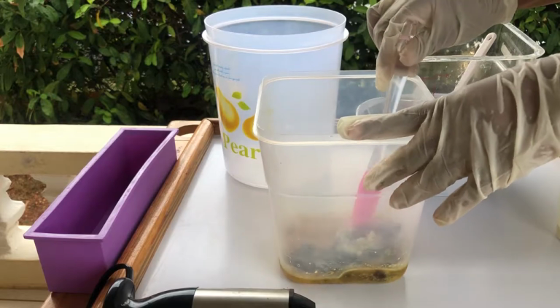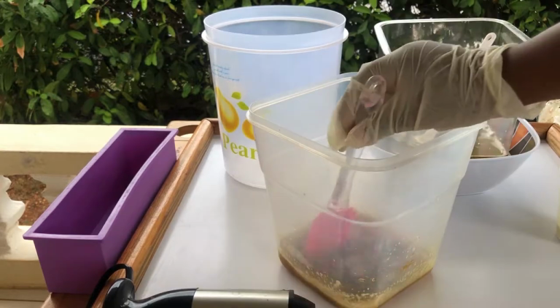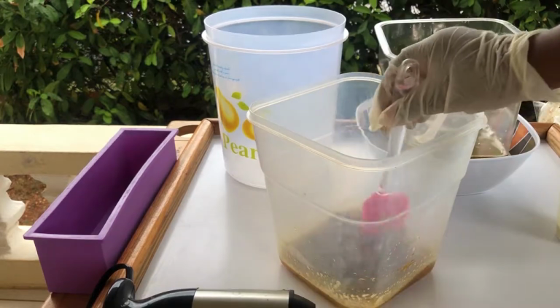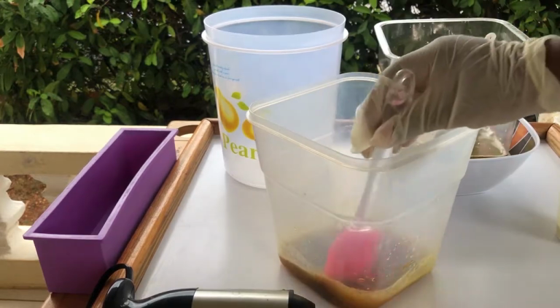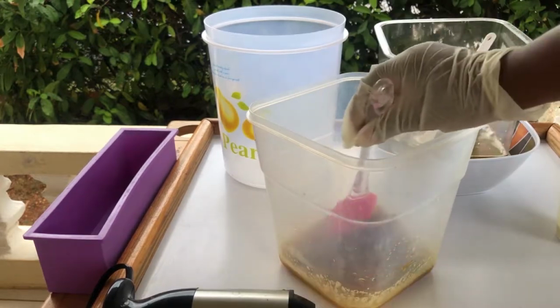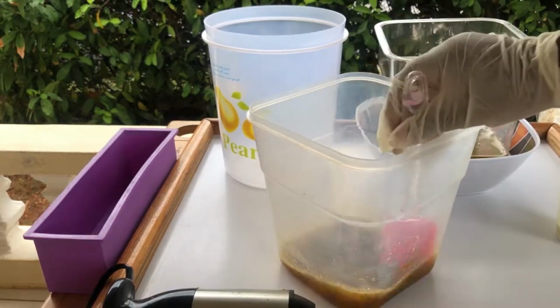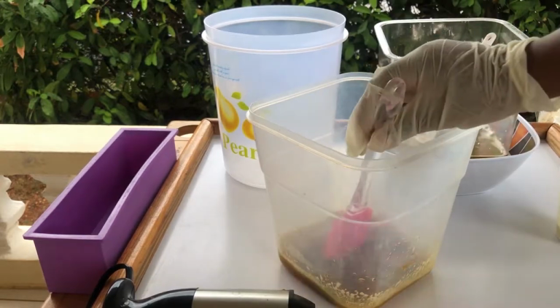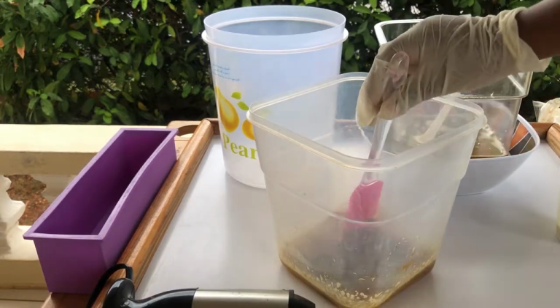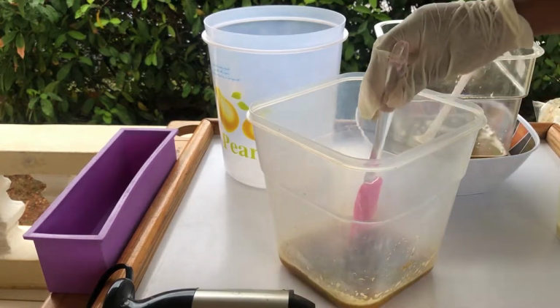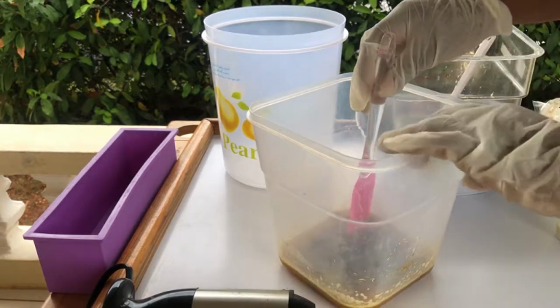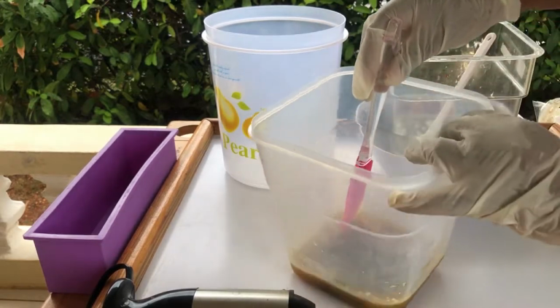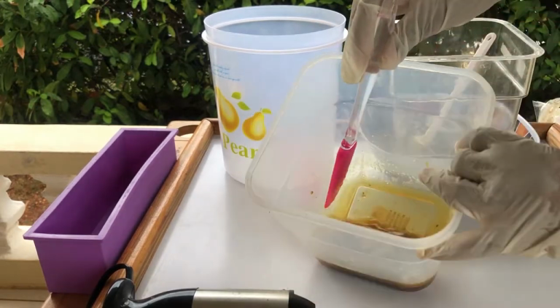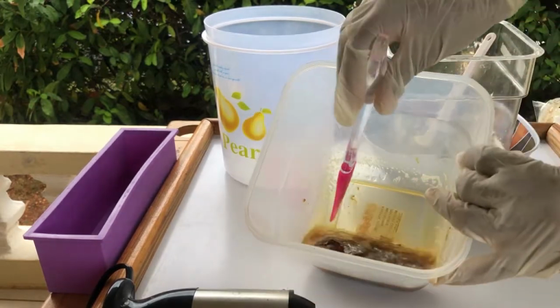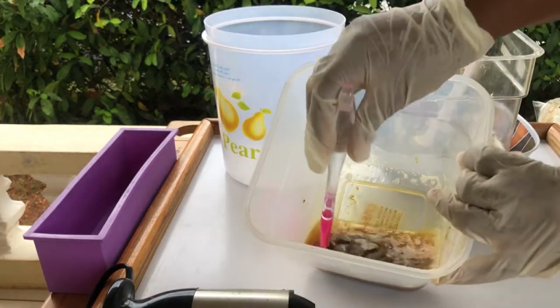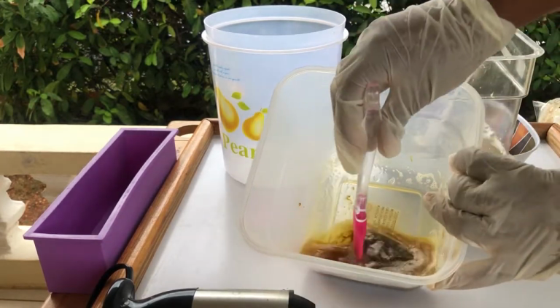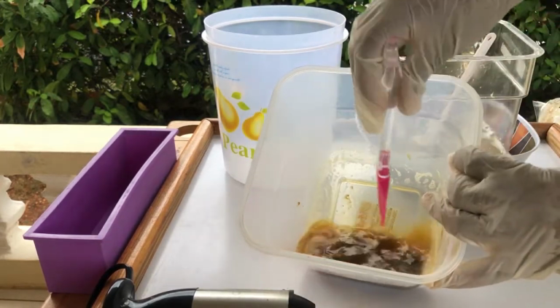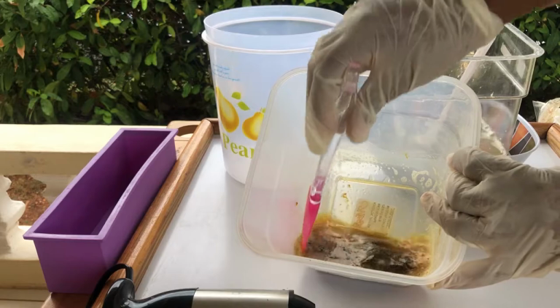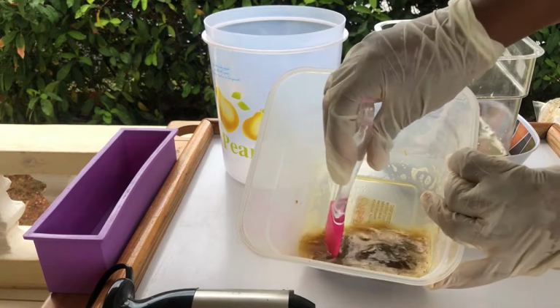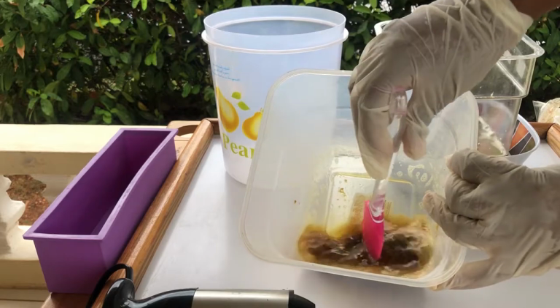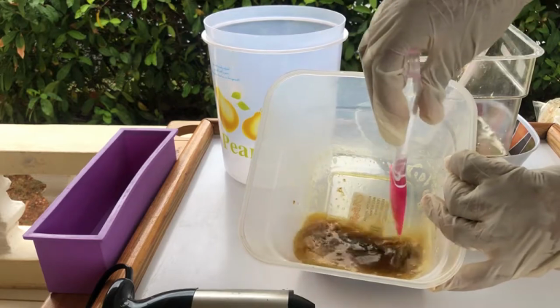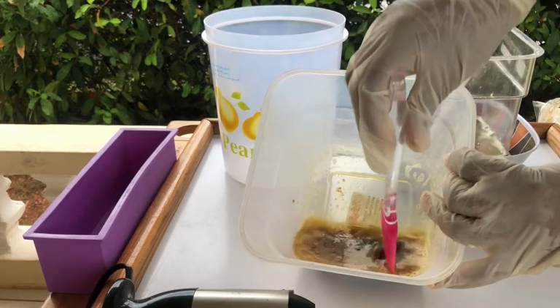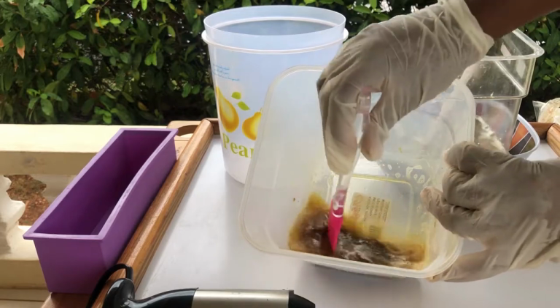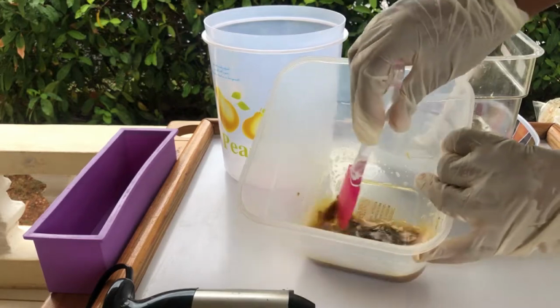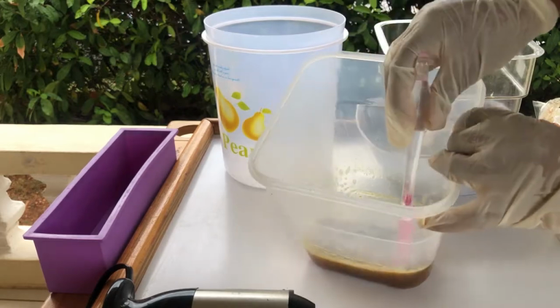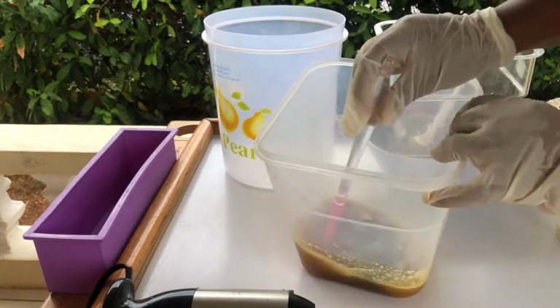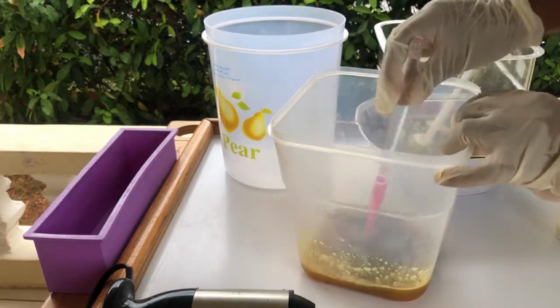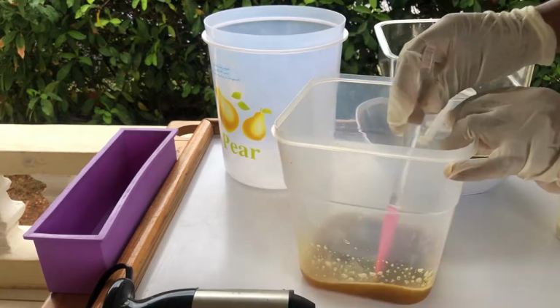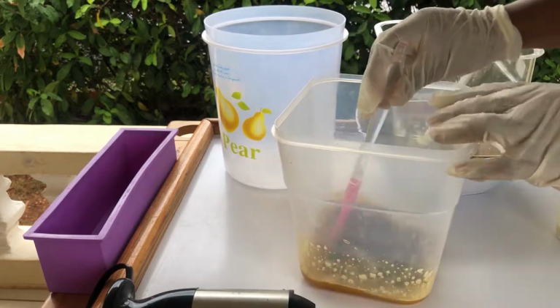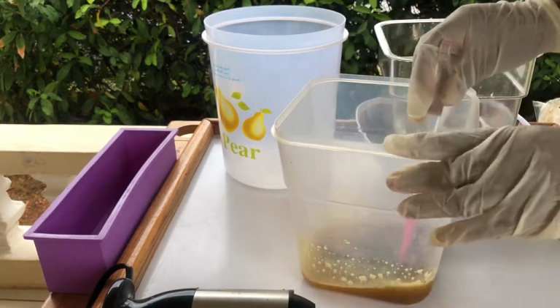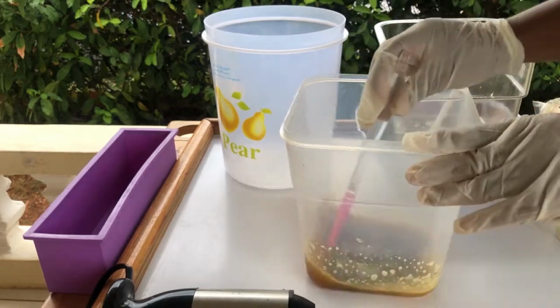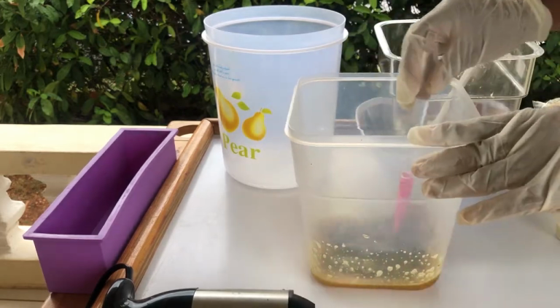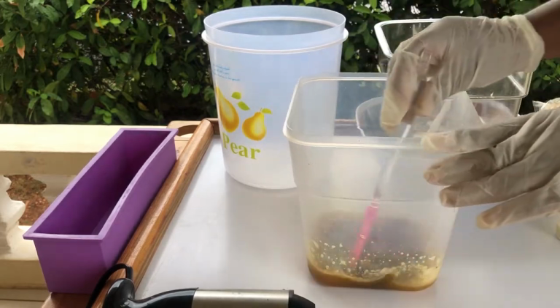The mixture actually has some sediments in it, but not to worry — all of that will be taken care of in the saponification process.